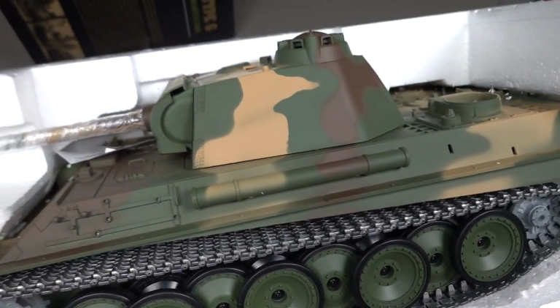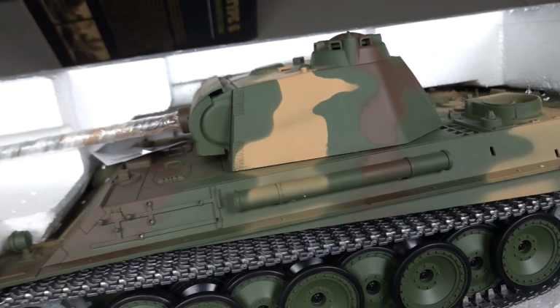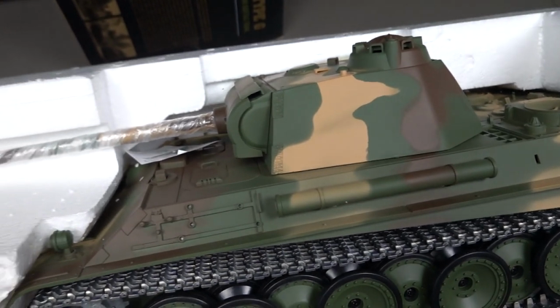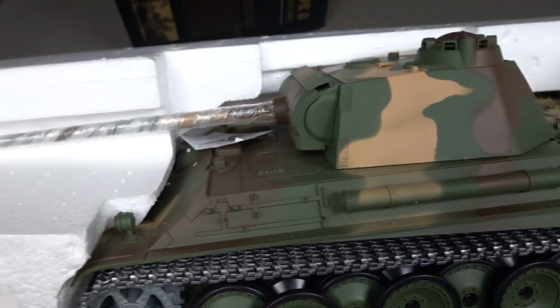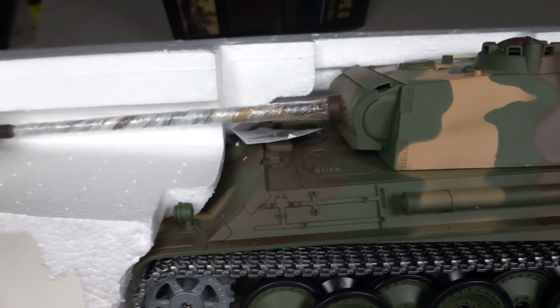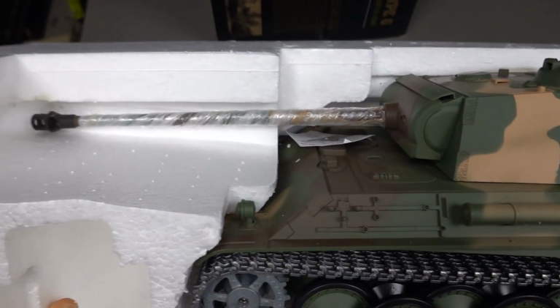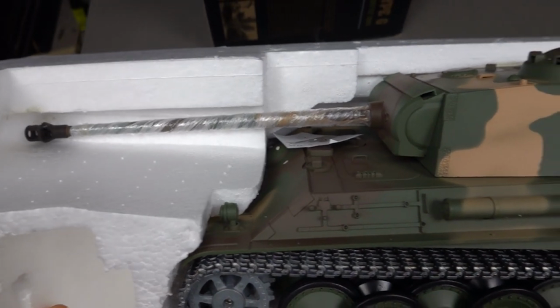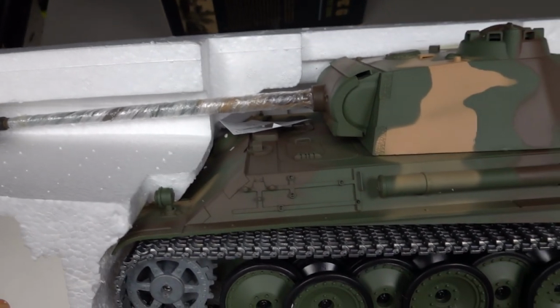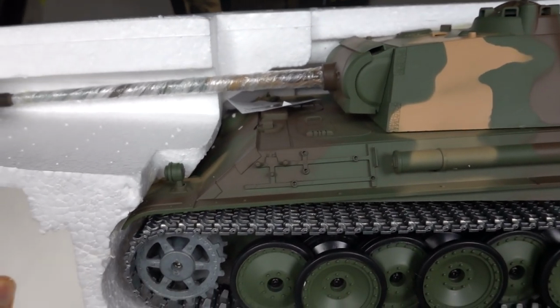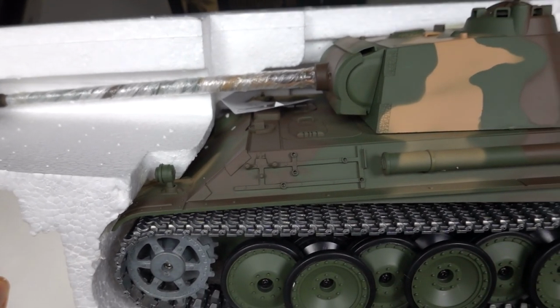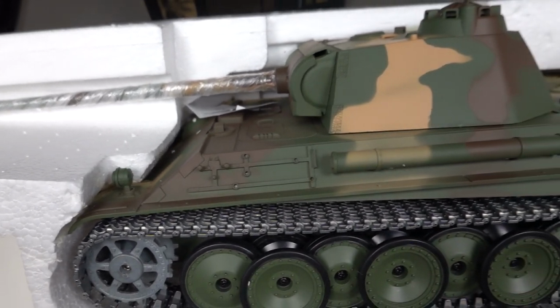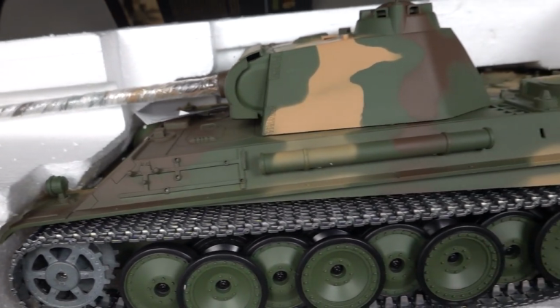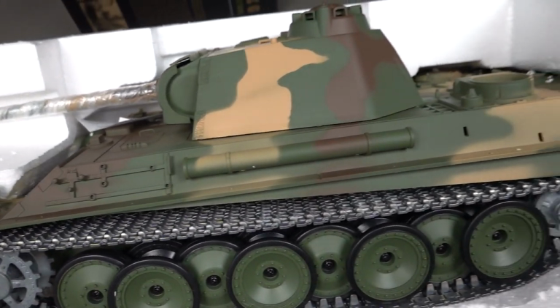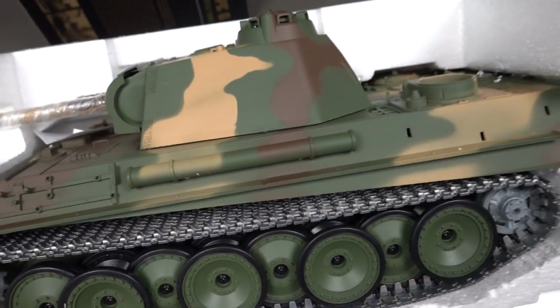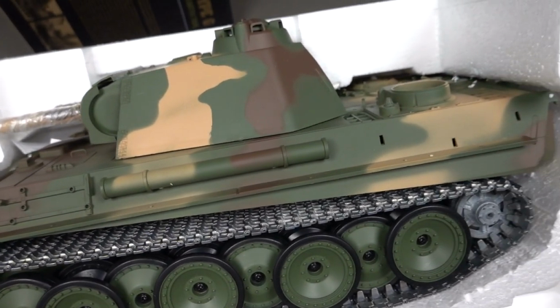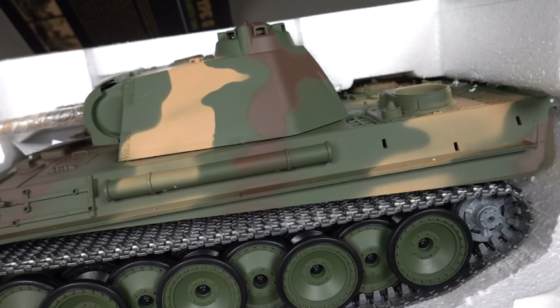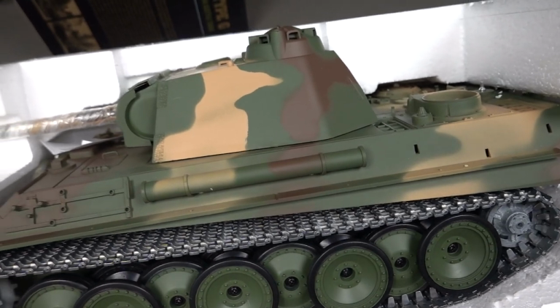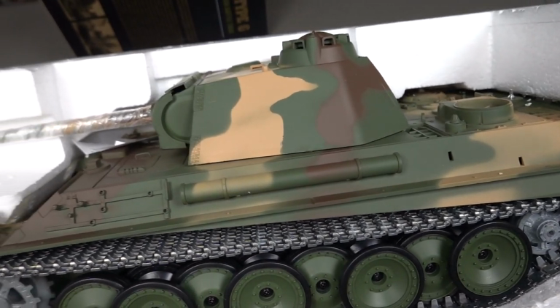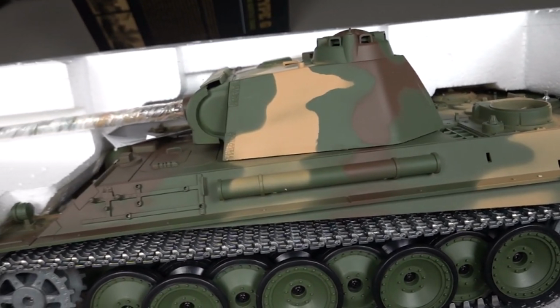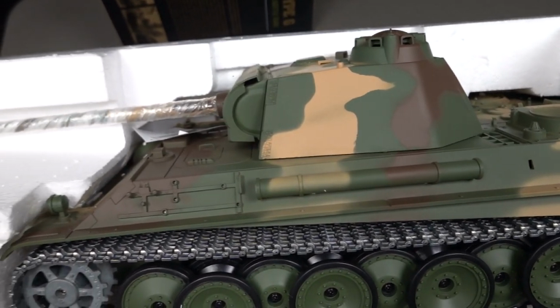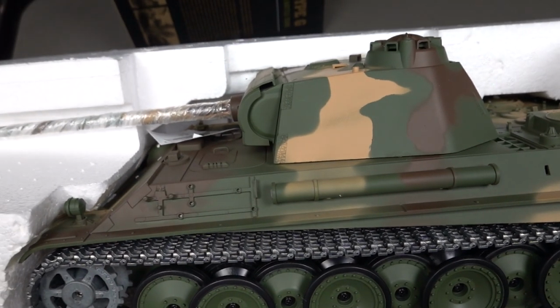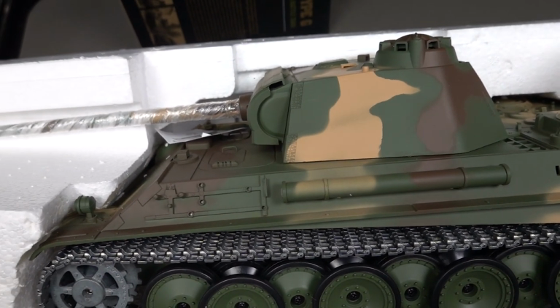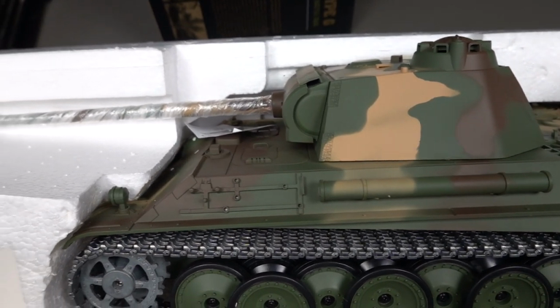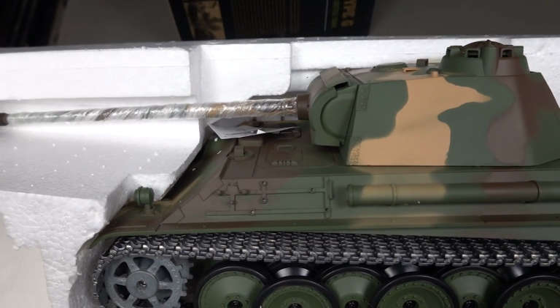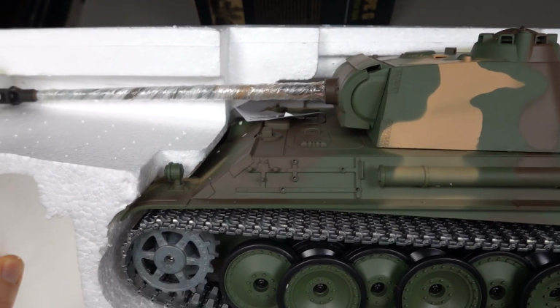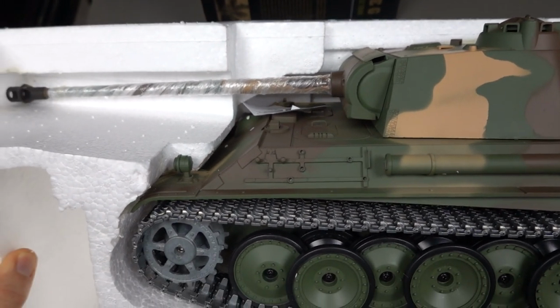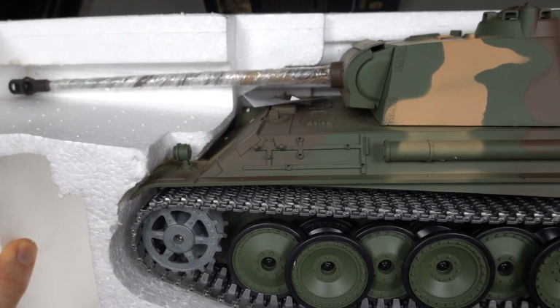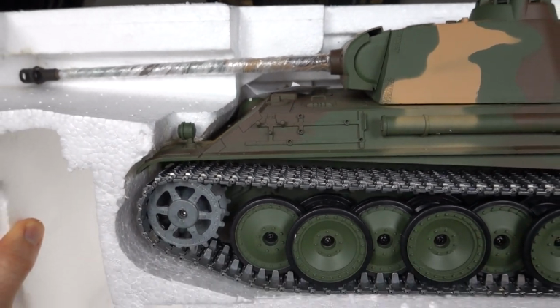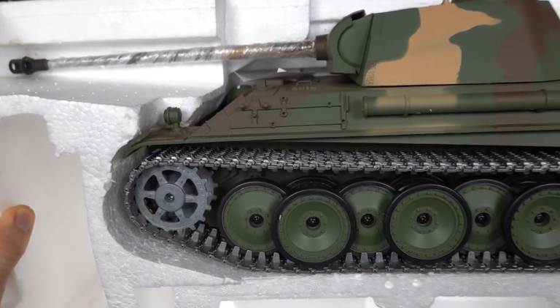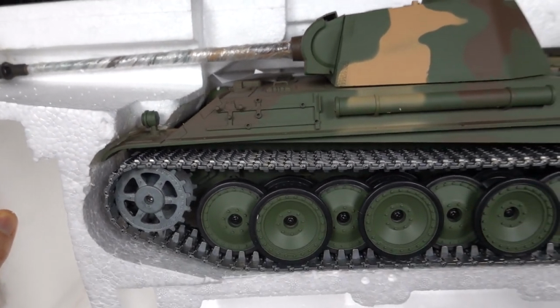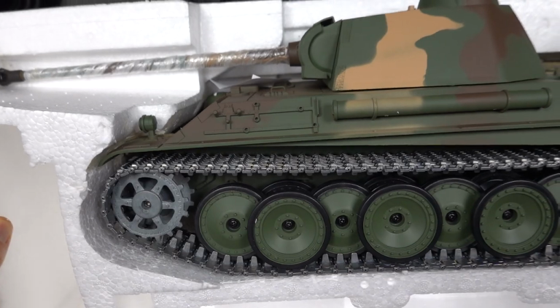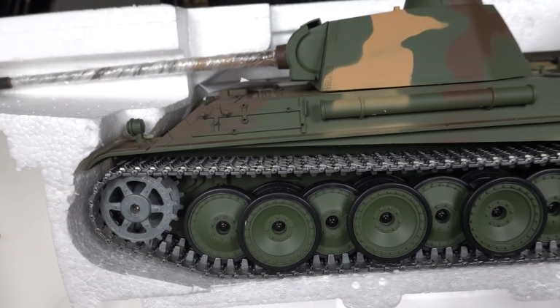You could obviously airbrush yourself and could do a better job — or you could not, not sure. But you can just add a bit of weathering on top of that, dry brushing, and I think it'll look like a wash. I think that'll look really cool. But let me get the tank out of the foam.